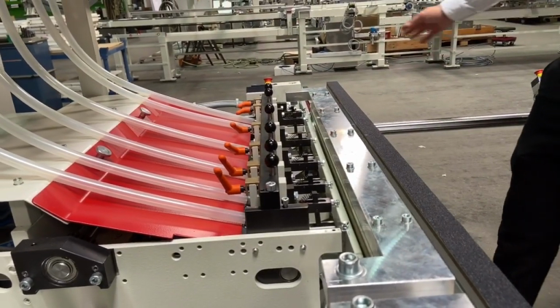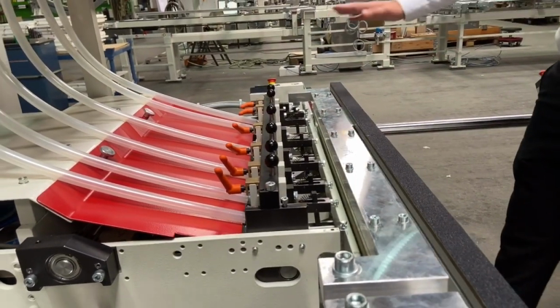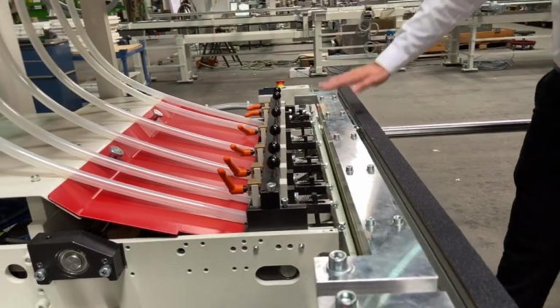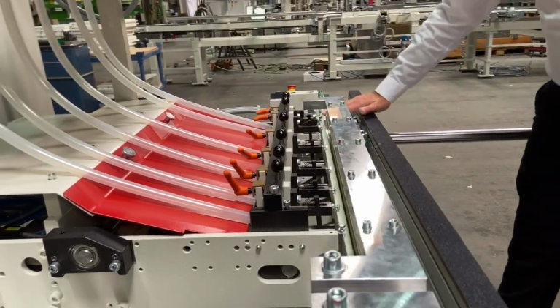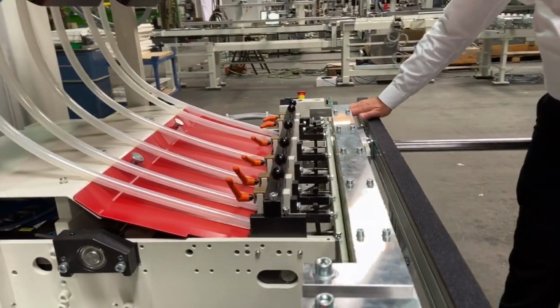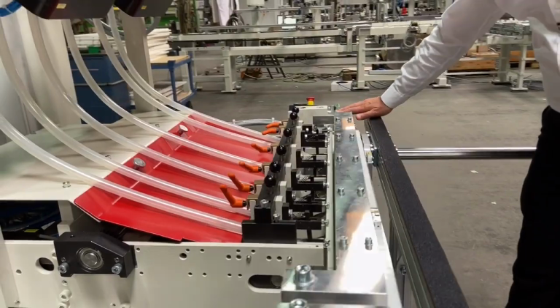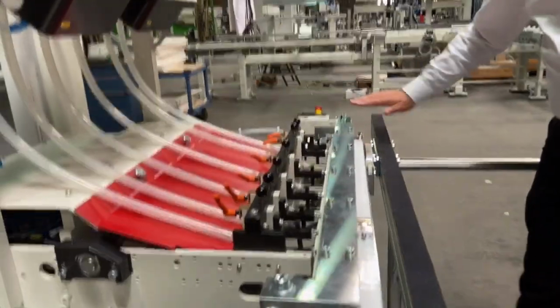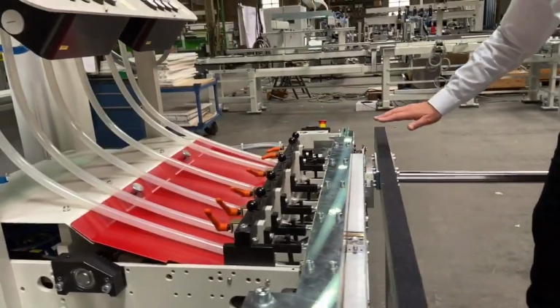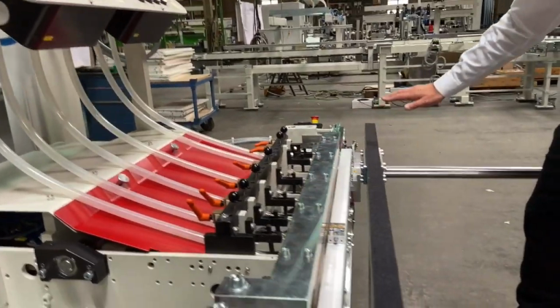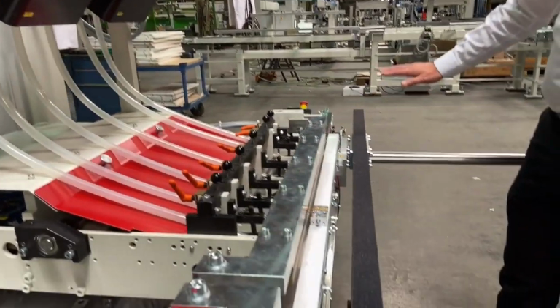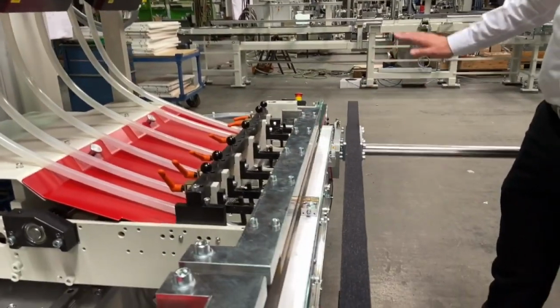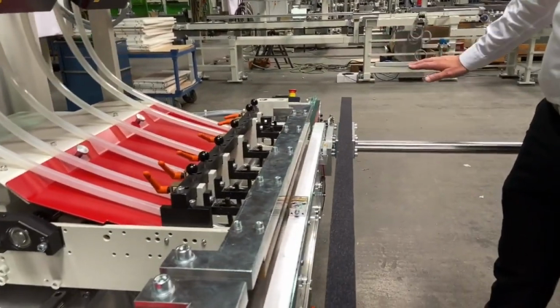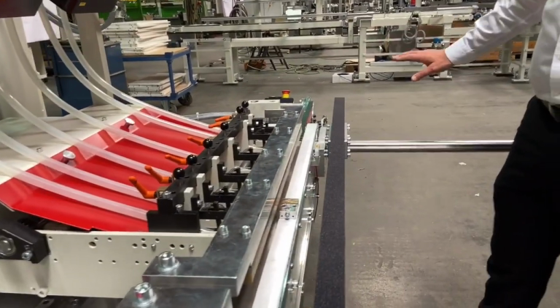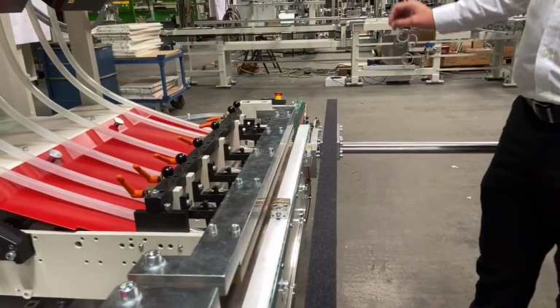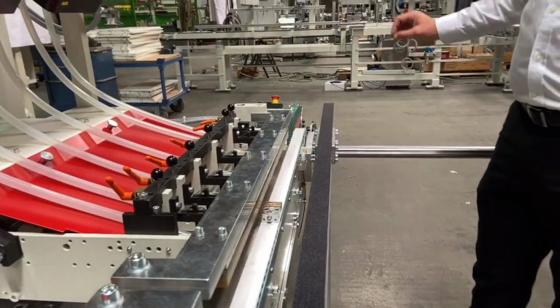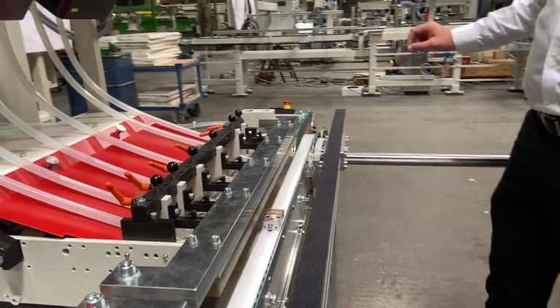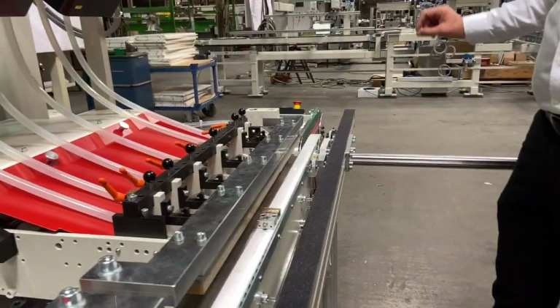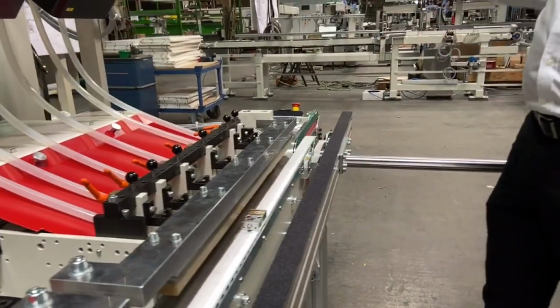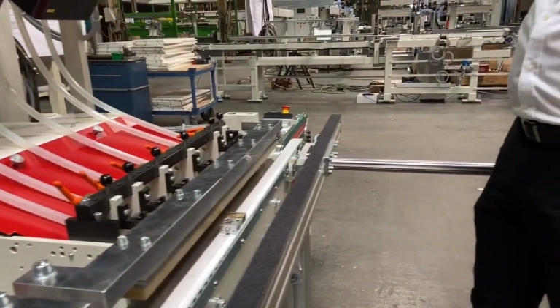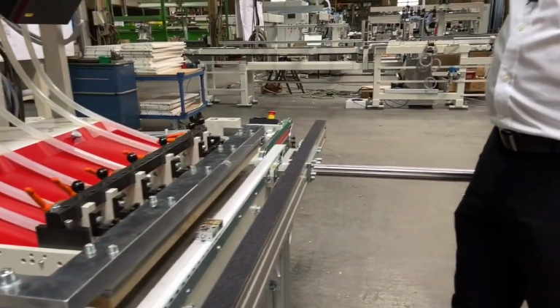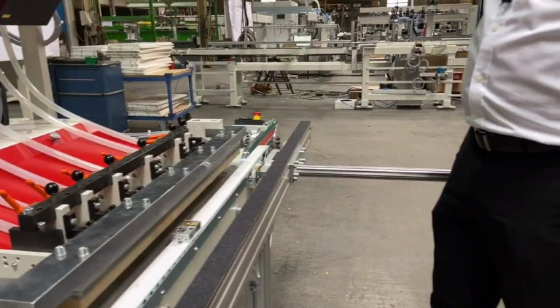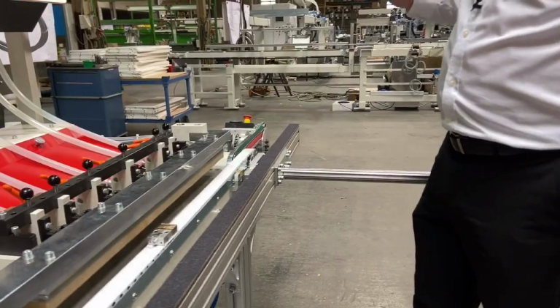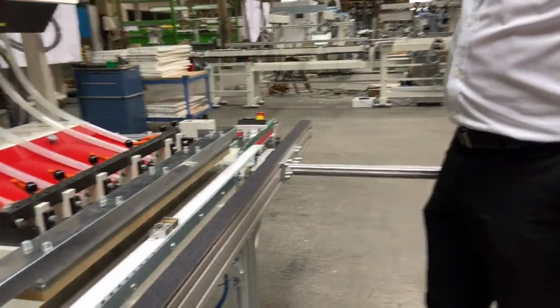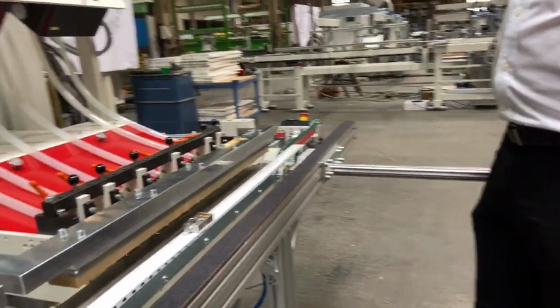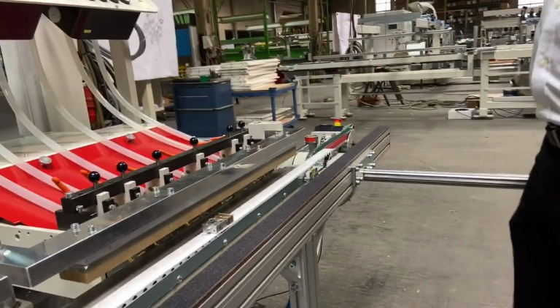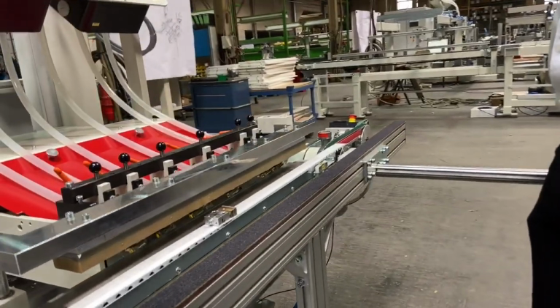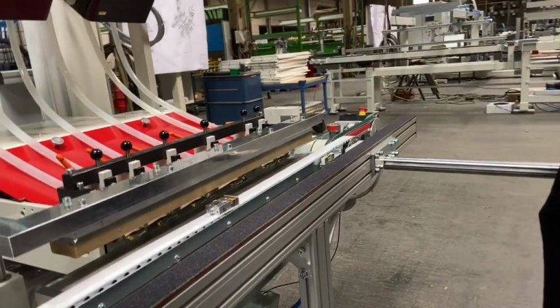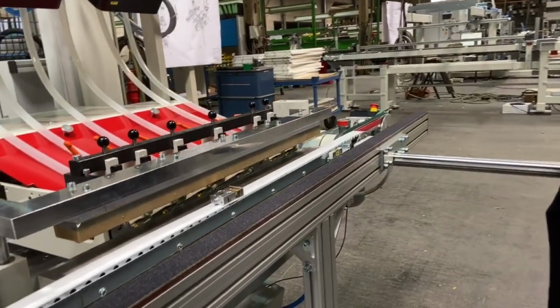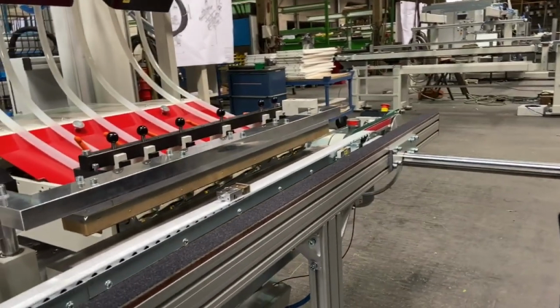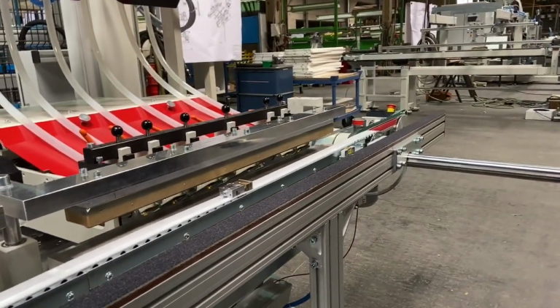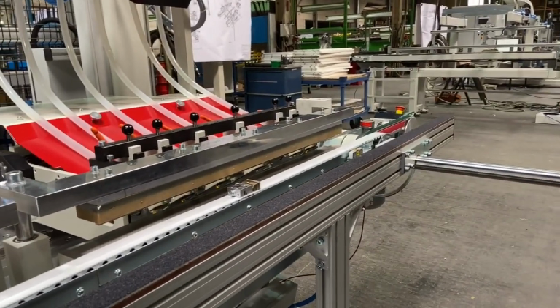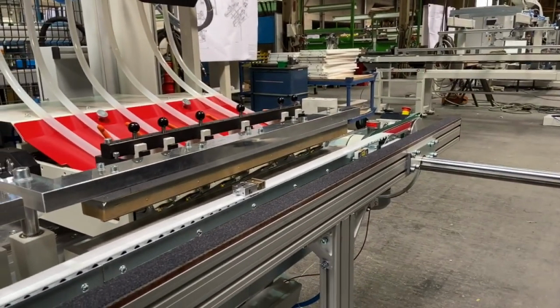This particular outfeed is once again specifically designed for this customer to ensure that it meets his requirements for the production line.